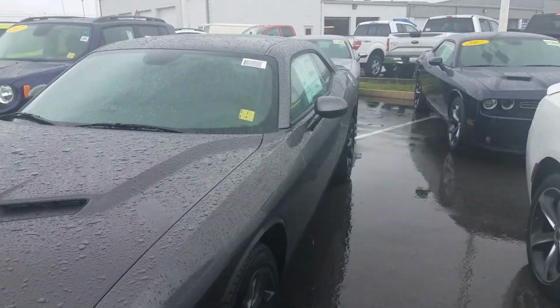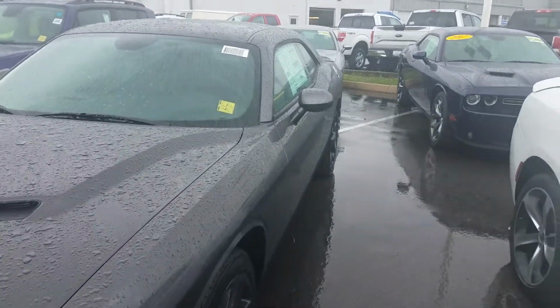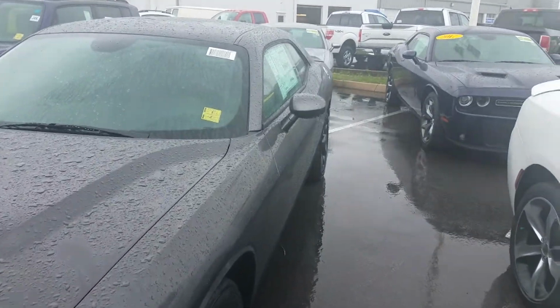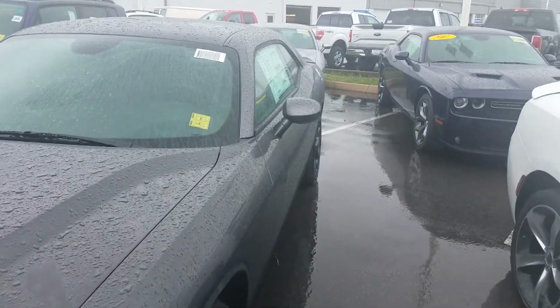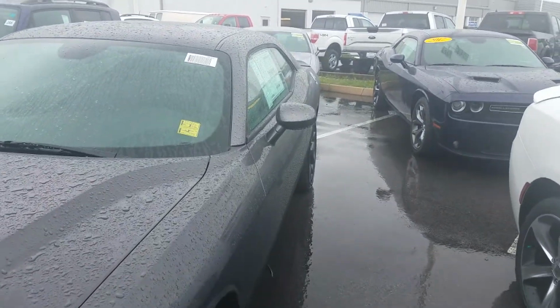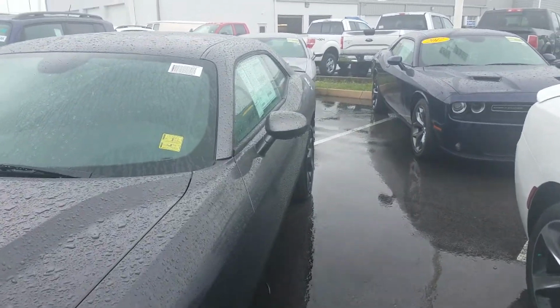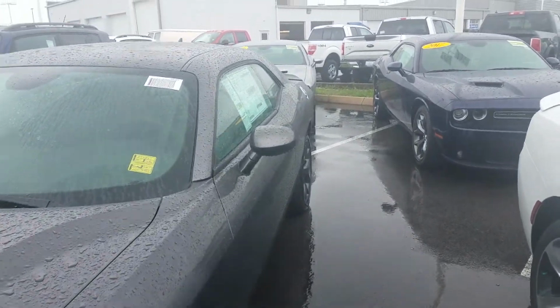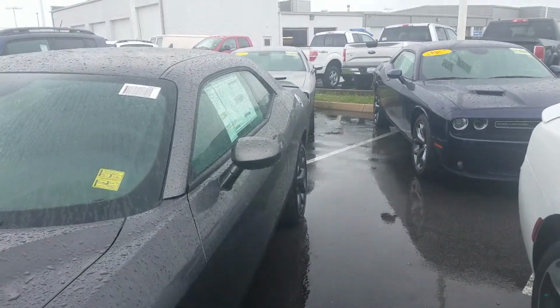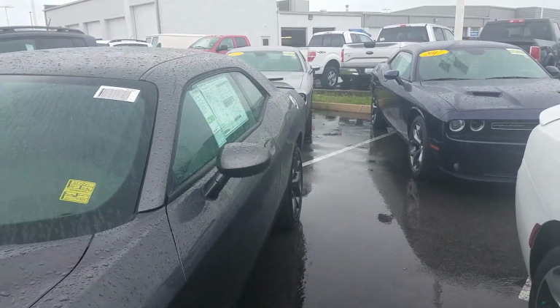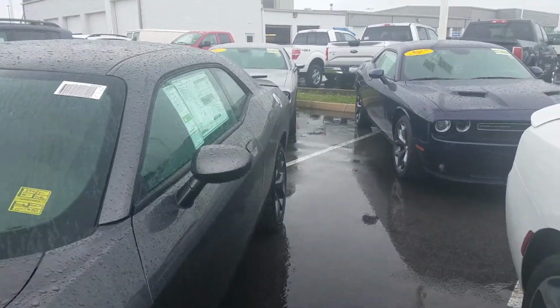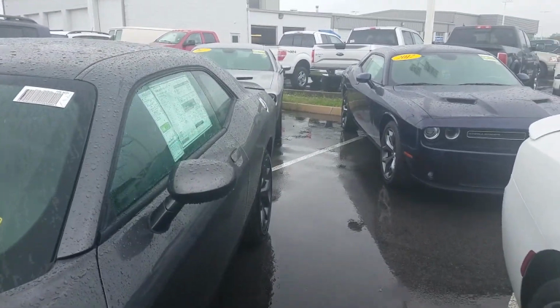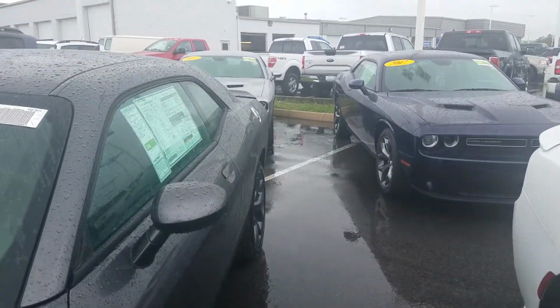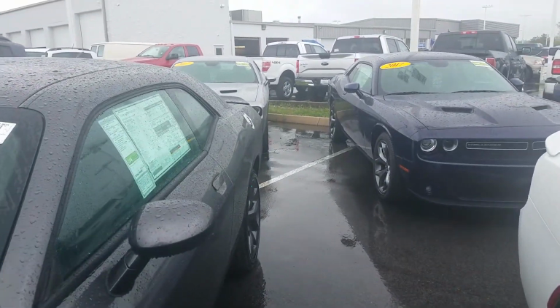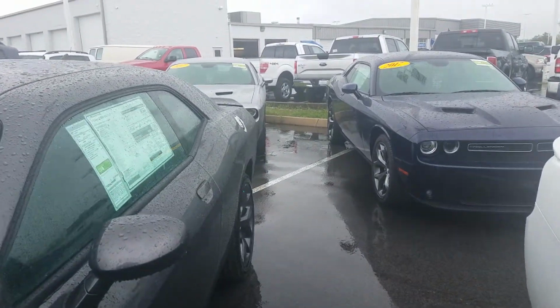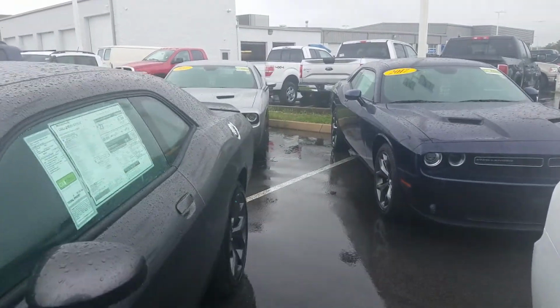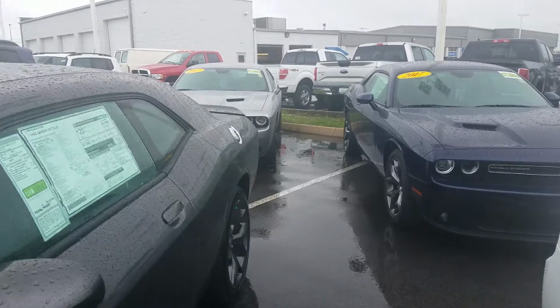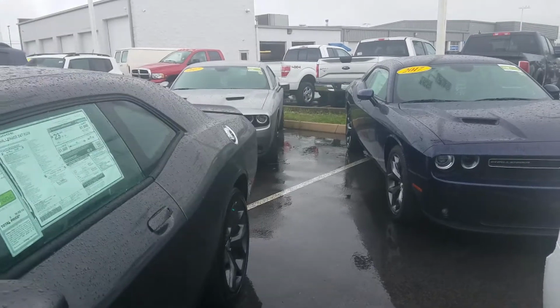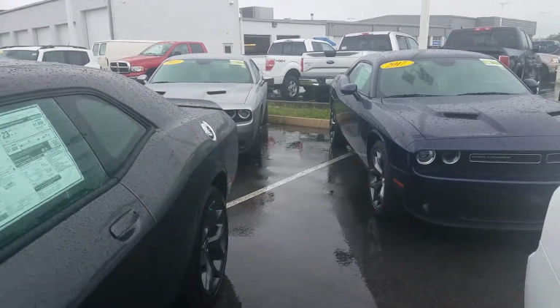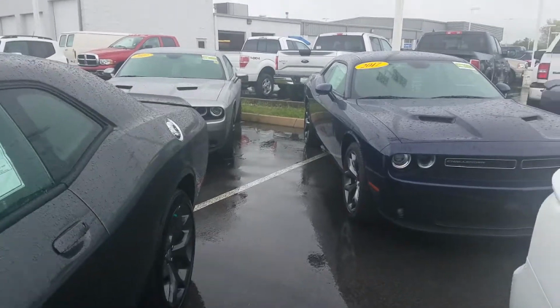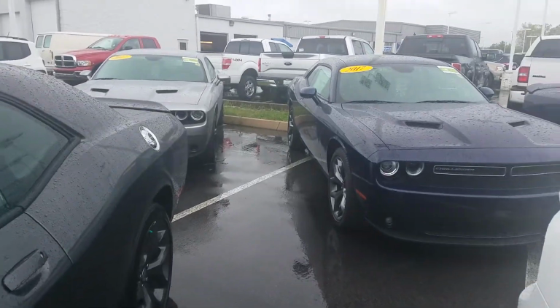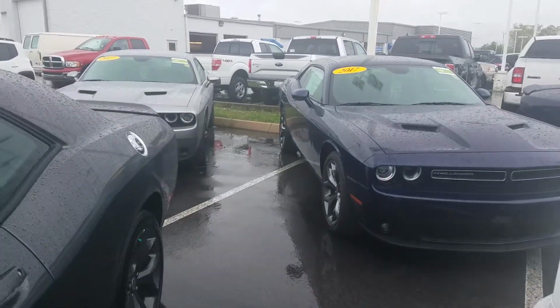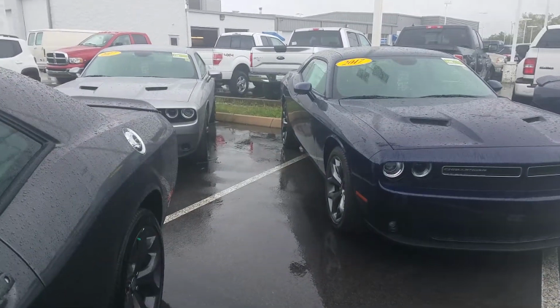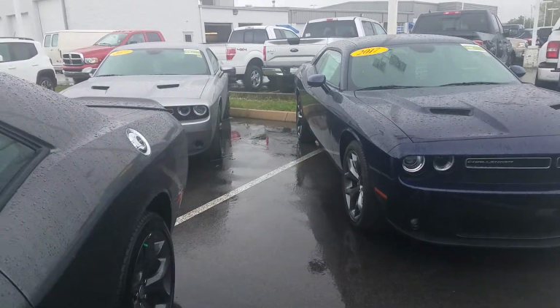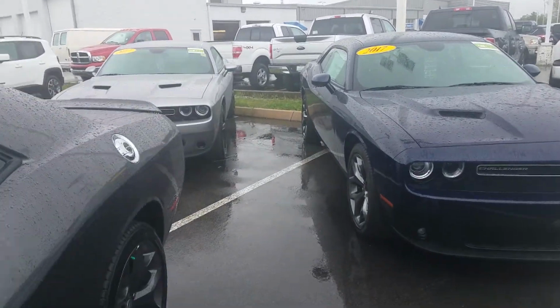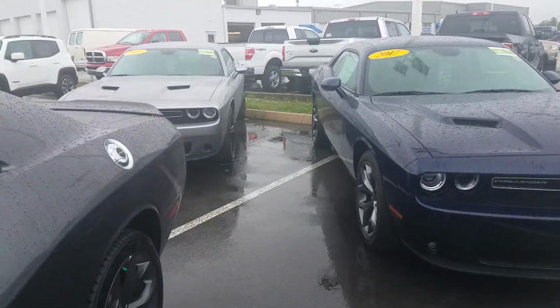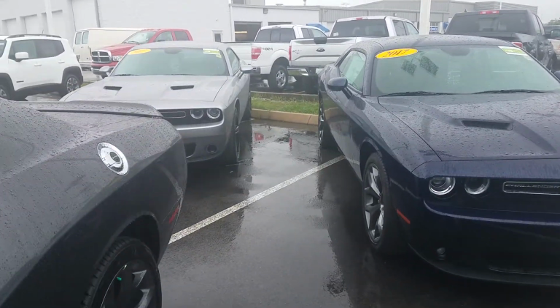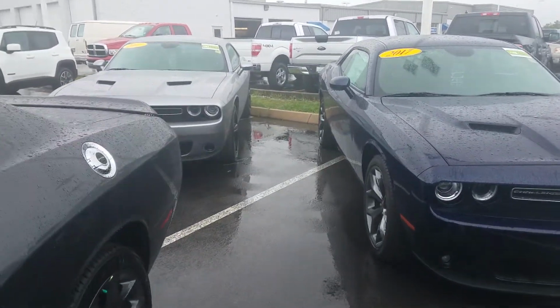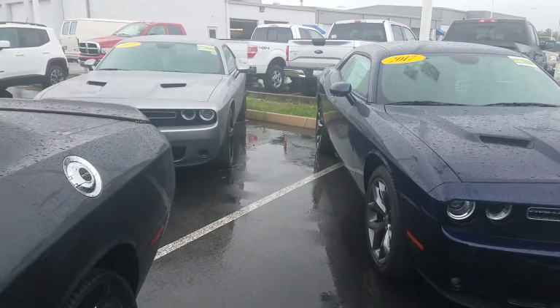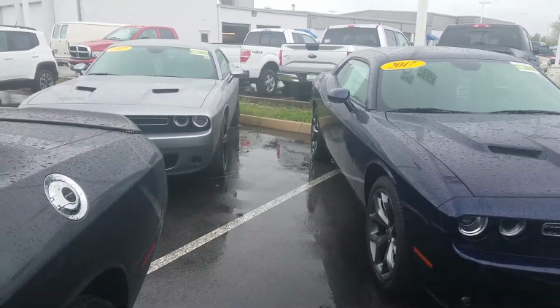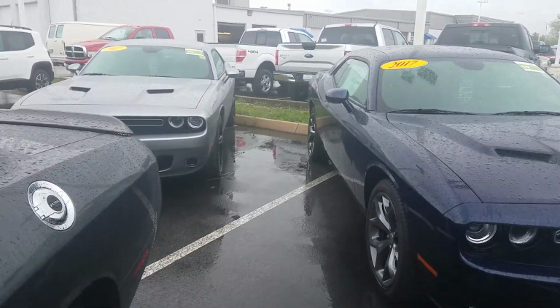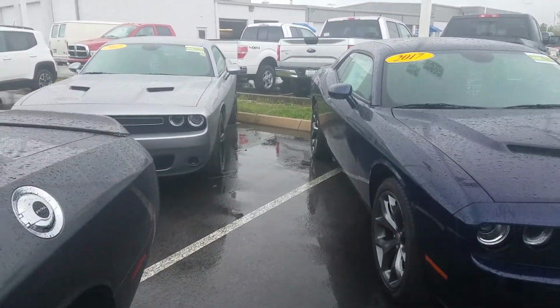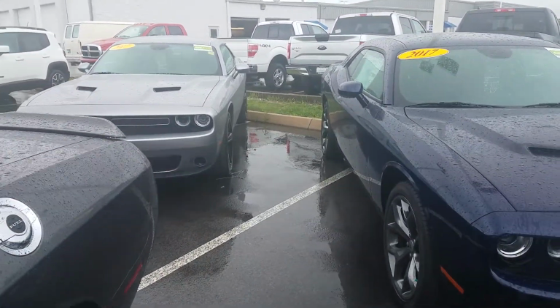I do have this gray one, silver one, a blue one. I do have some Hellcats that are inside also. Some SRTs and other things also that are scattered throughout the lot.